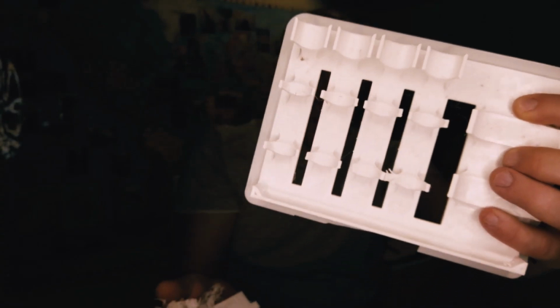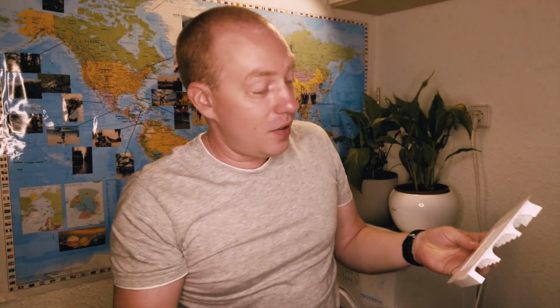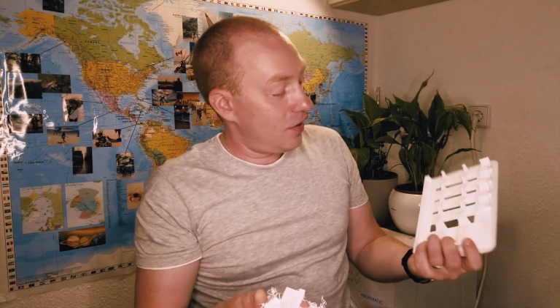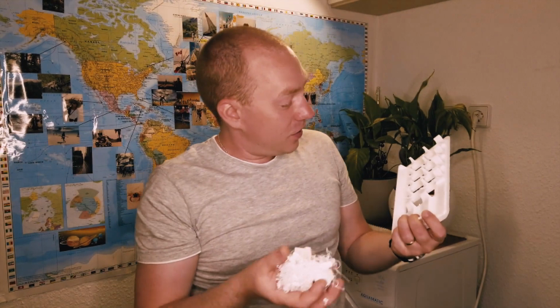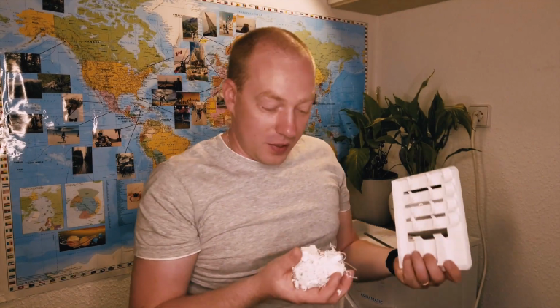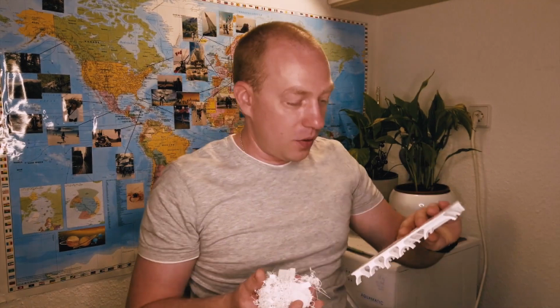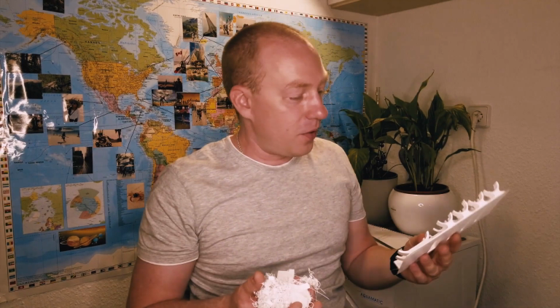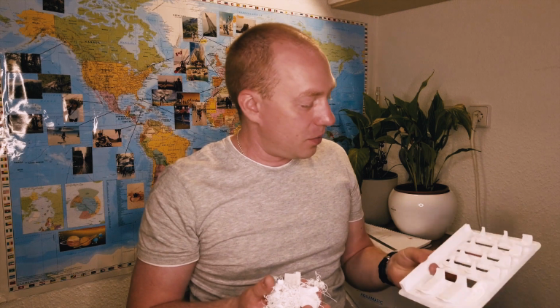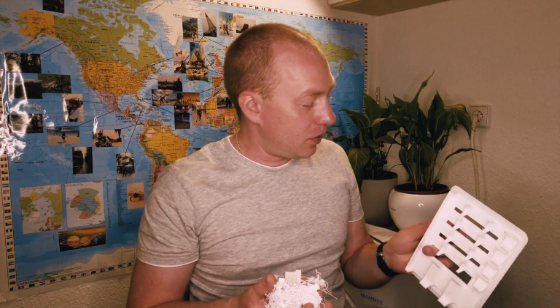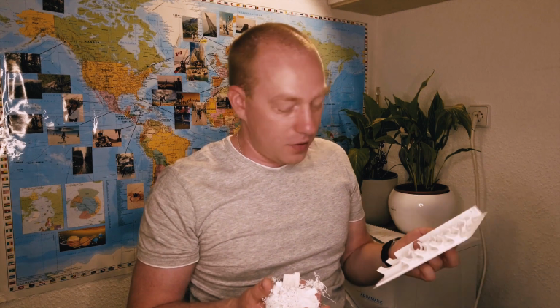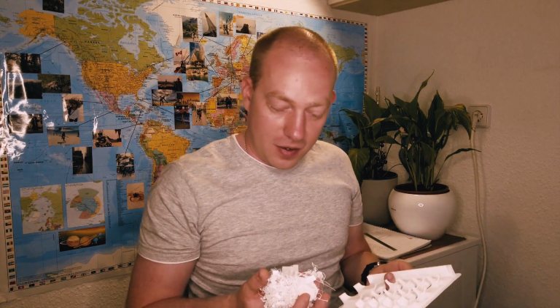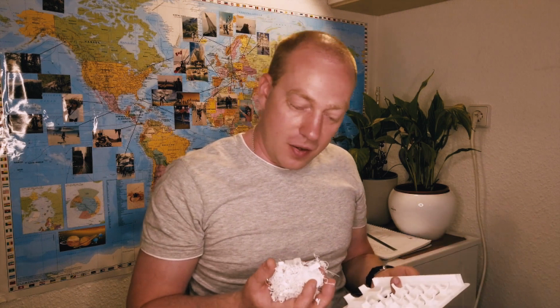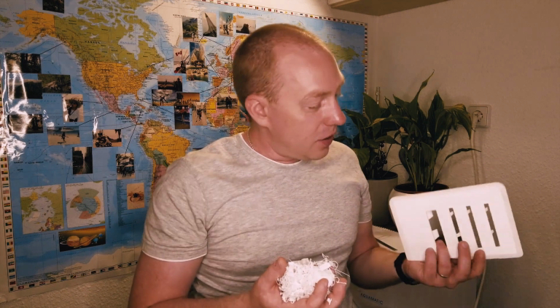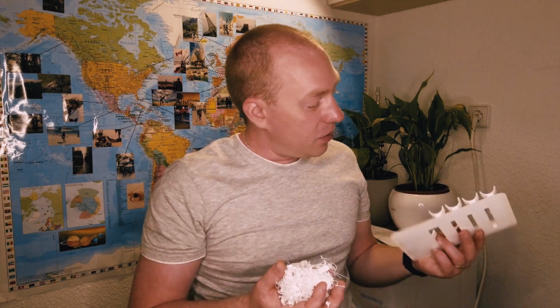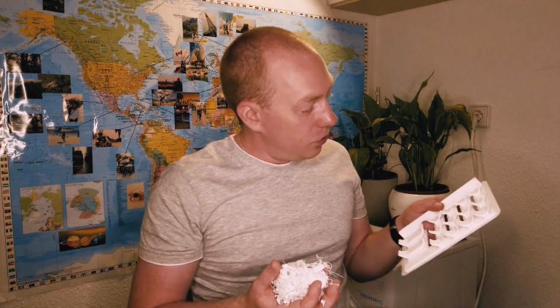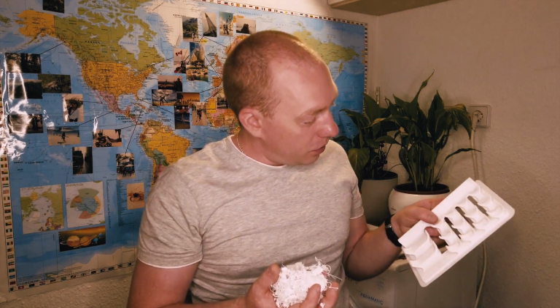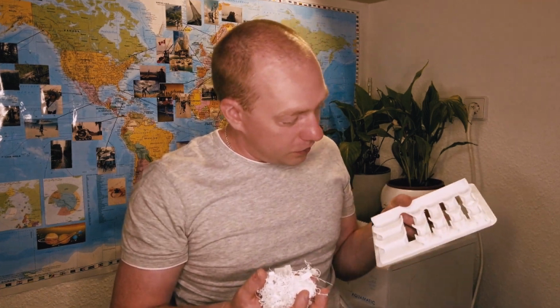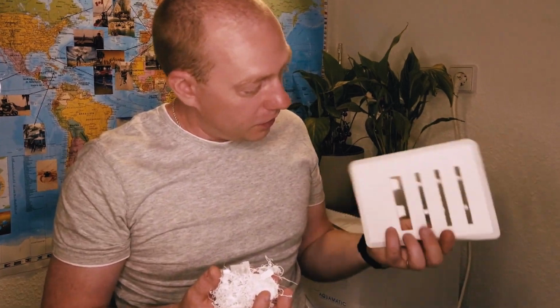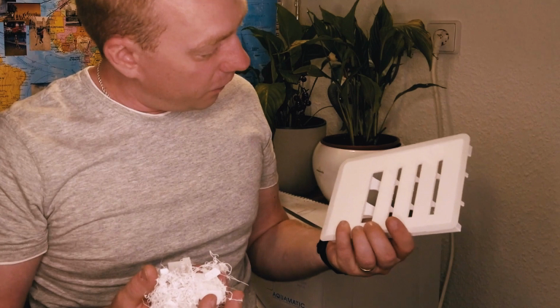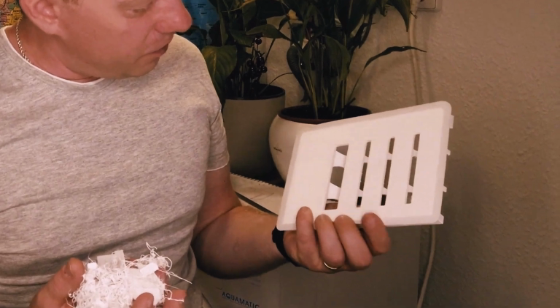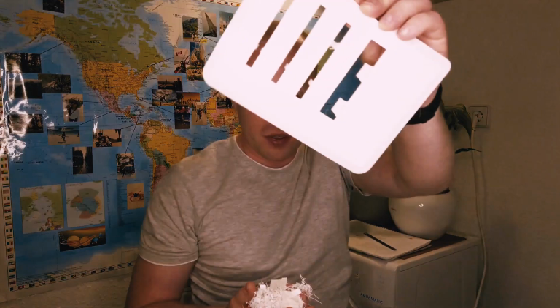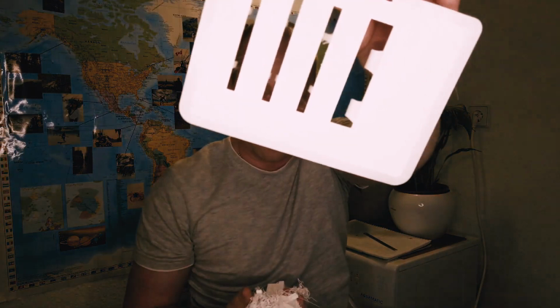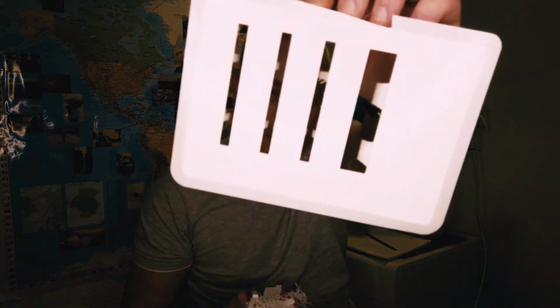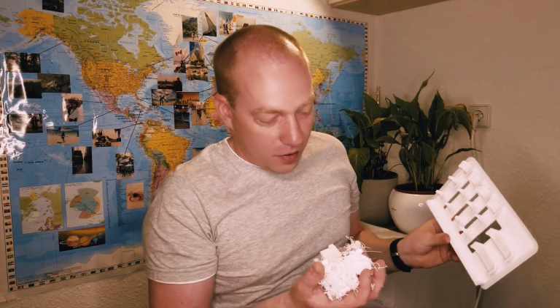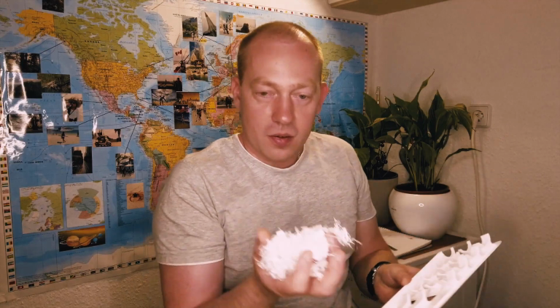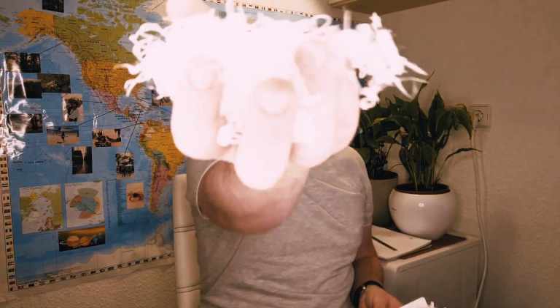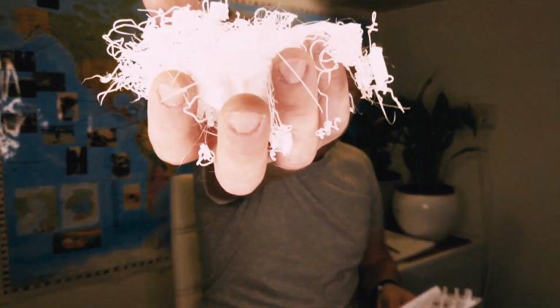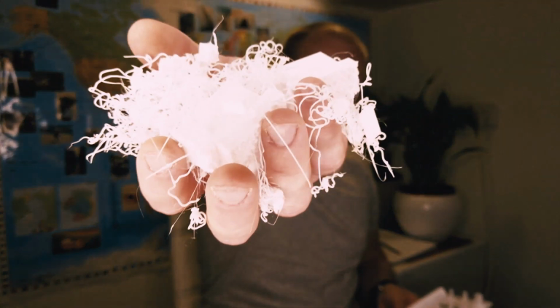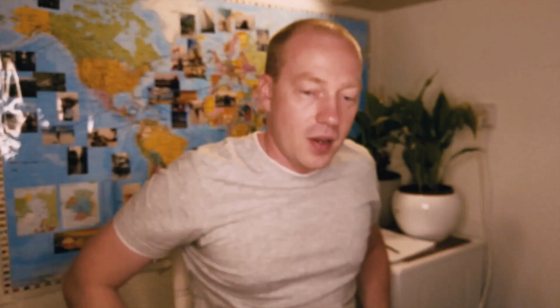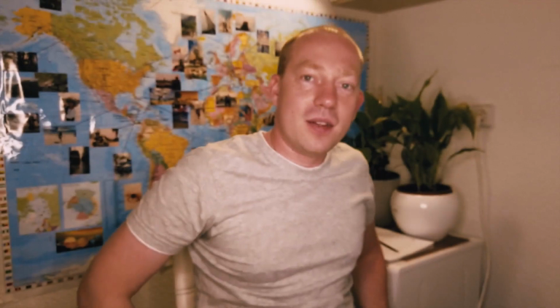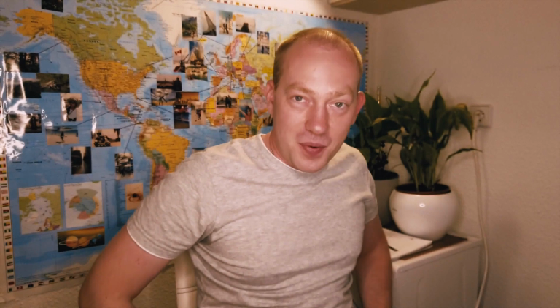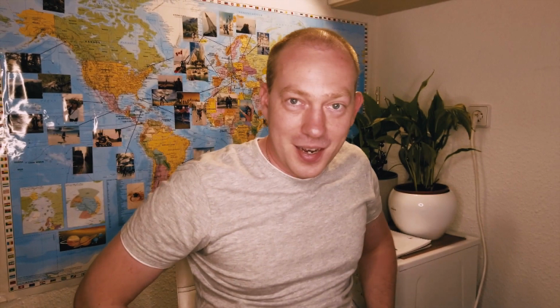It's just amazing what a big difference there is between calibrated and not. It started pretty well — I can see it started perfectly, especially look at this side — but then something went wrong with this. Let's try one more time.